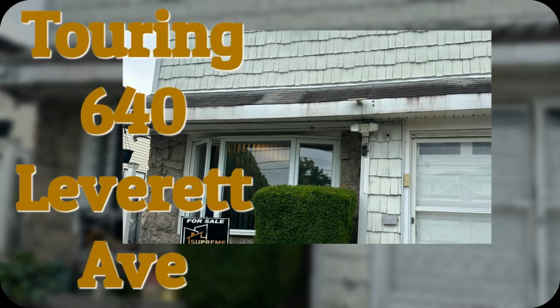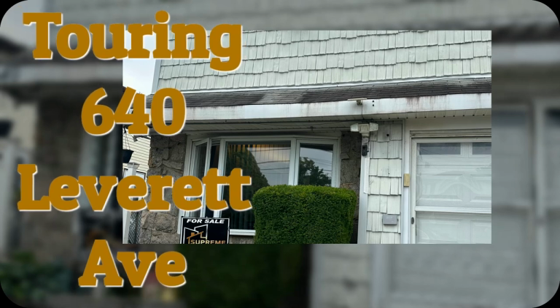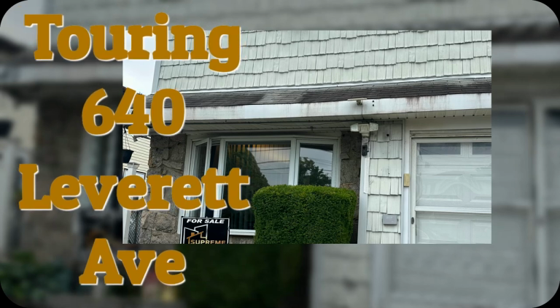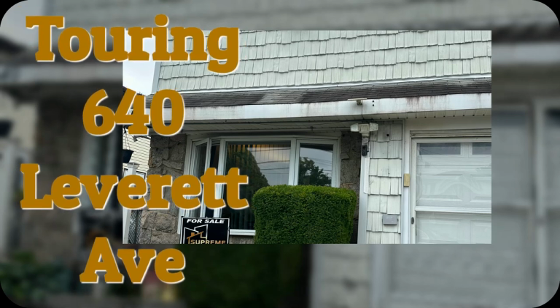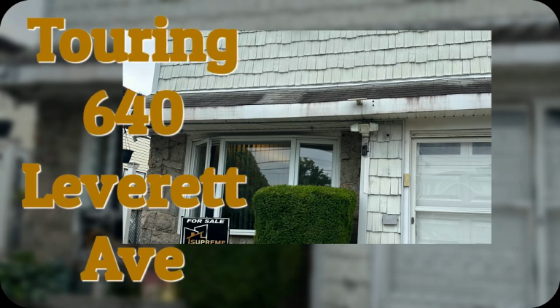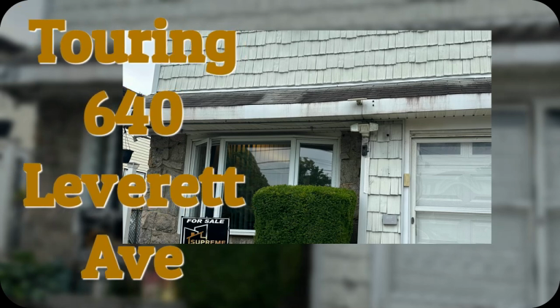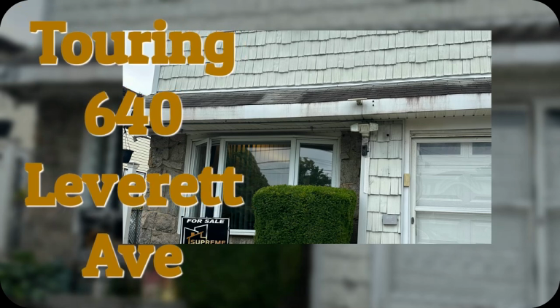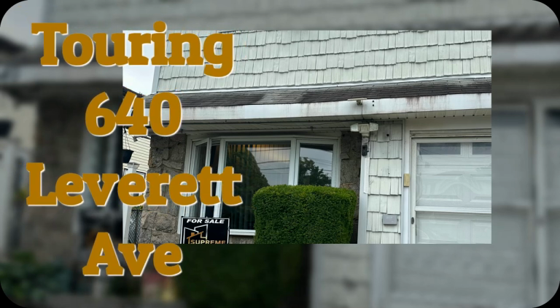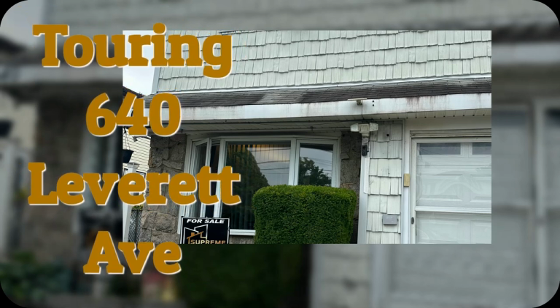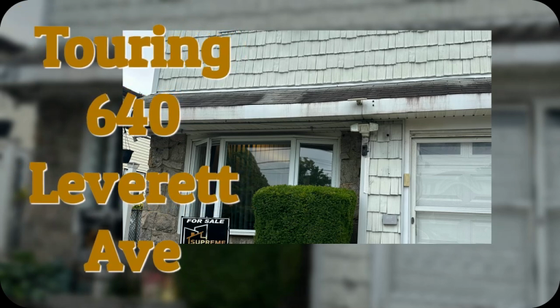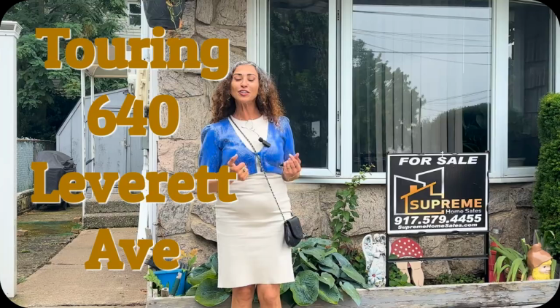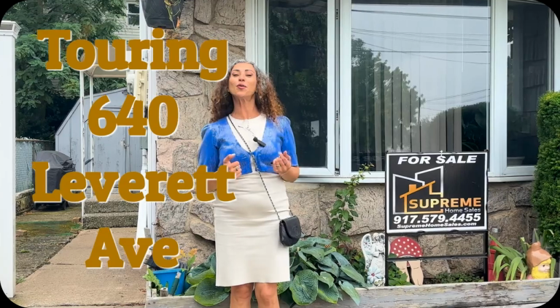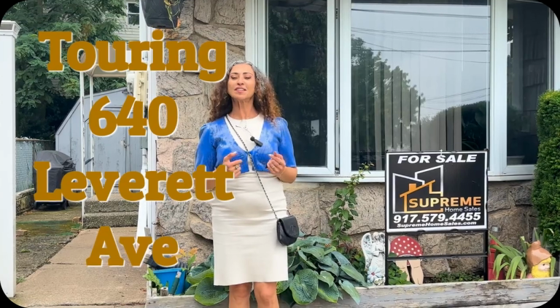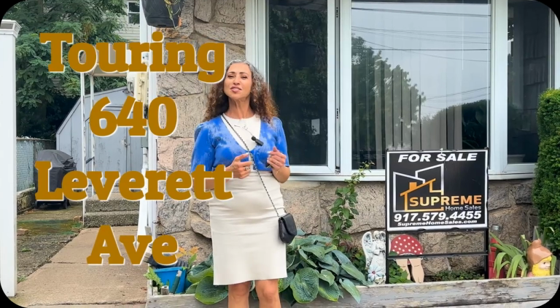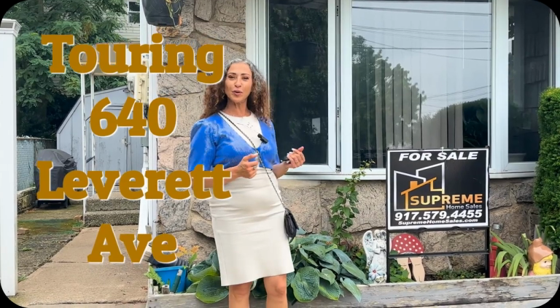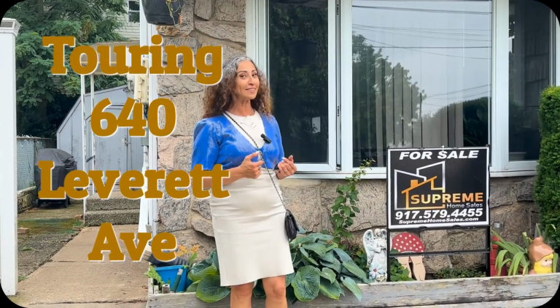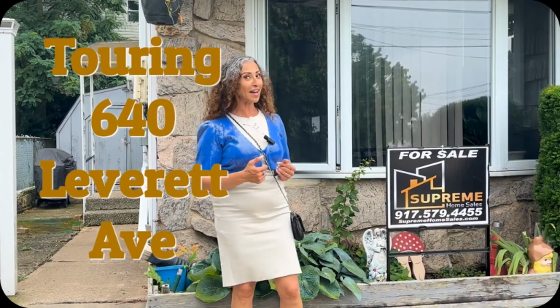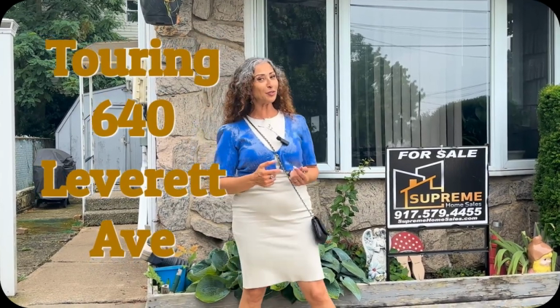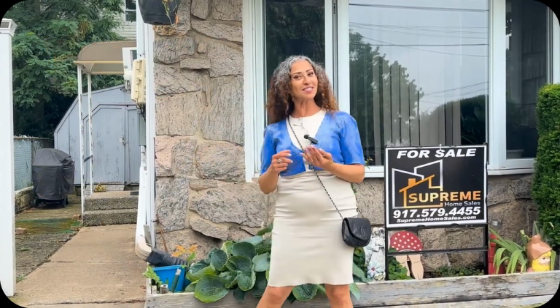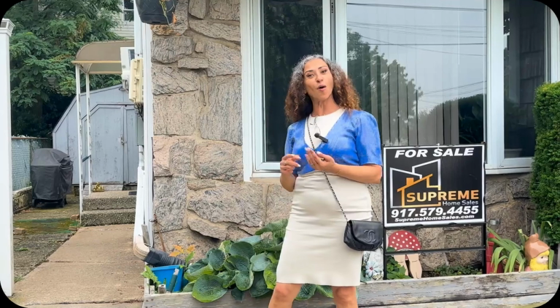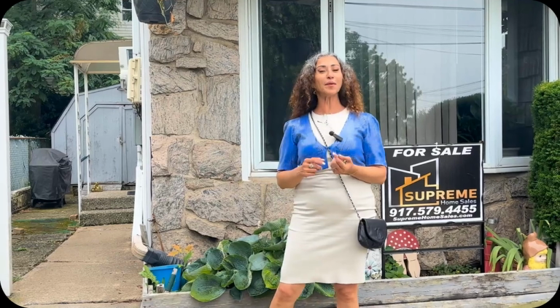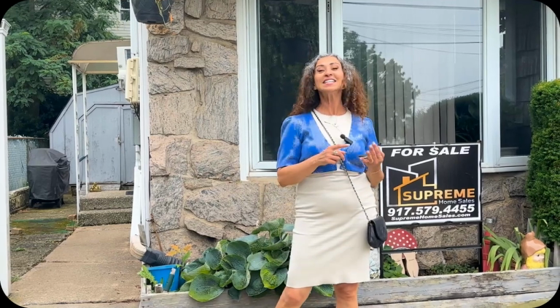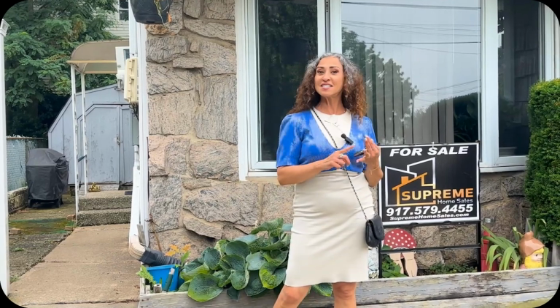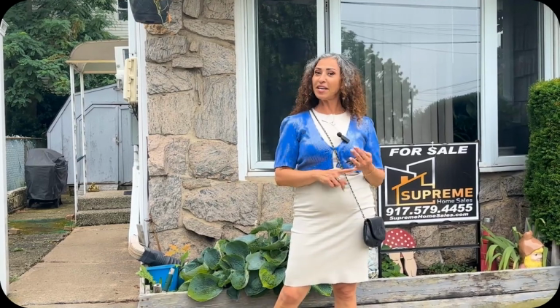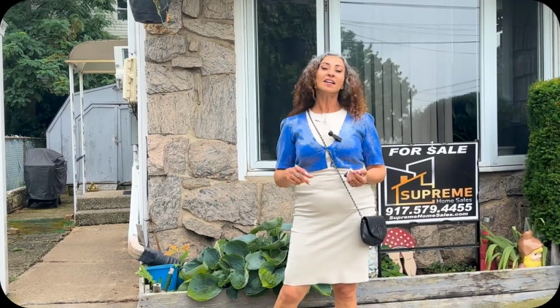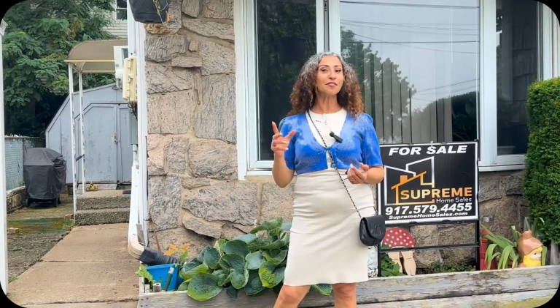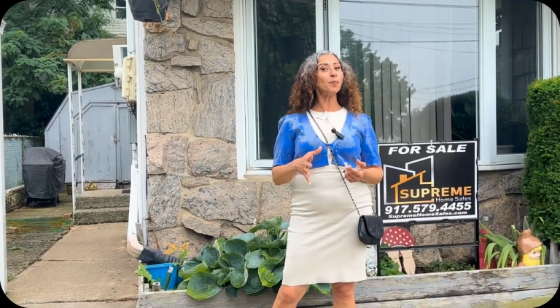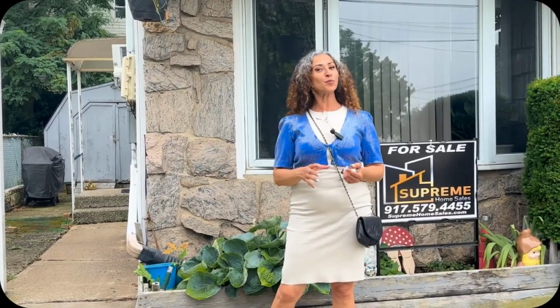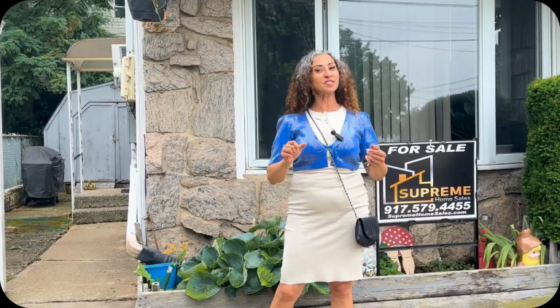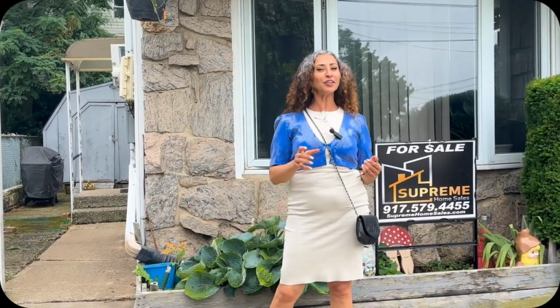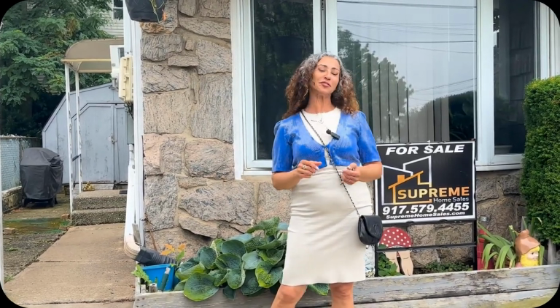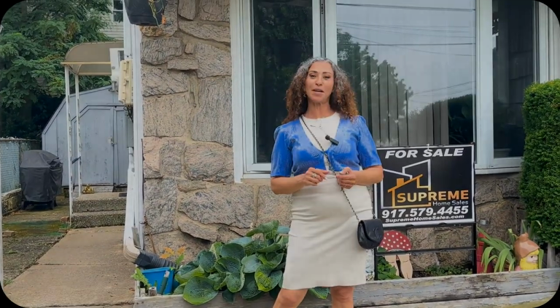I am here with Stacey Fadal and we are going to show you 640 Riverhead Avenue. This is a one-family semi that is a four-bedroom, which is very unique for this neighborhood.